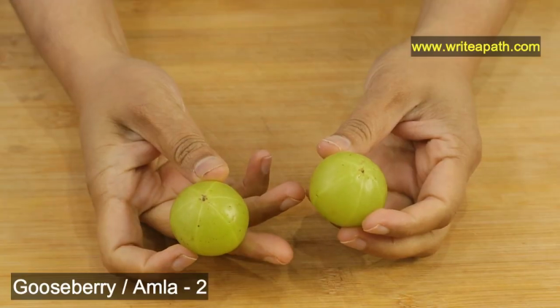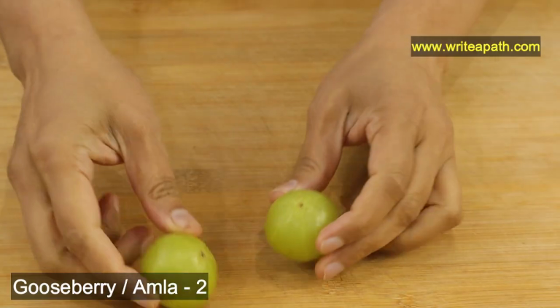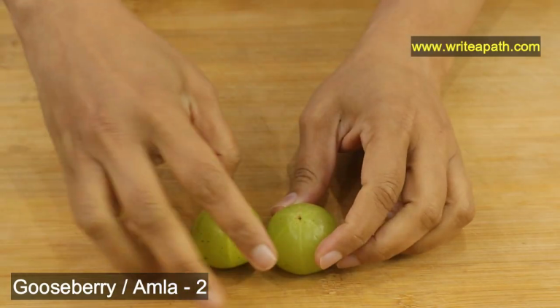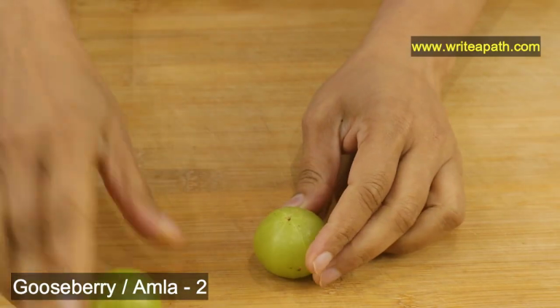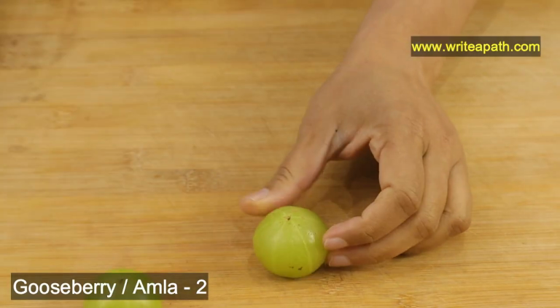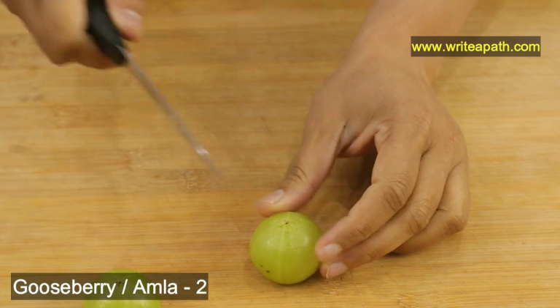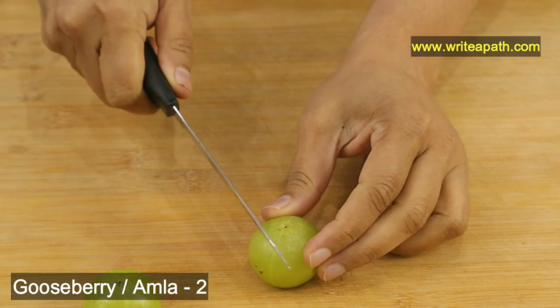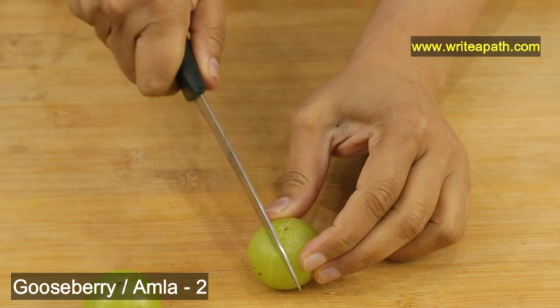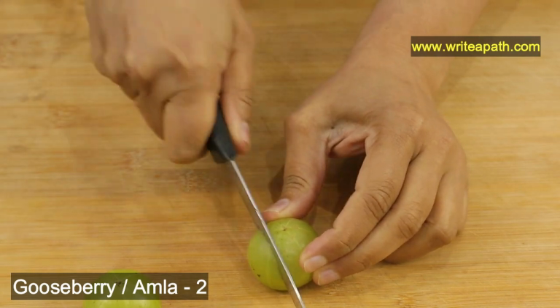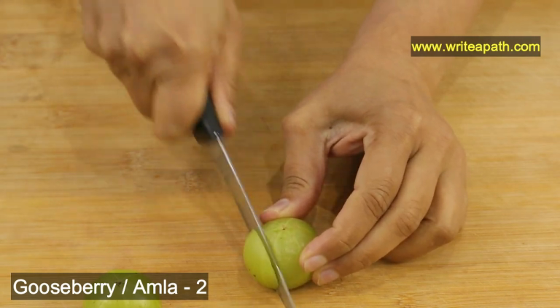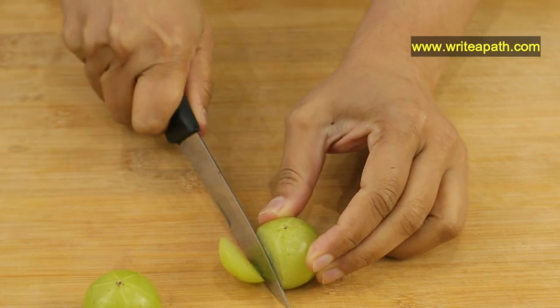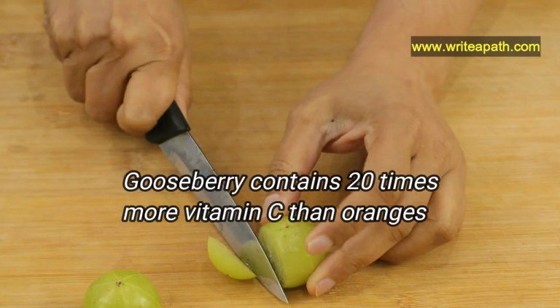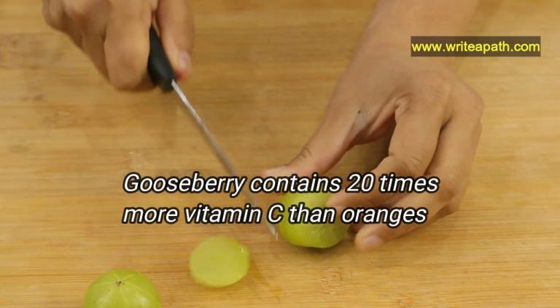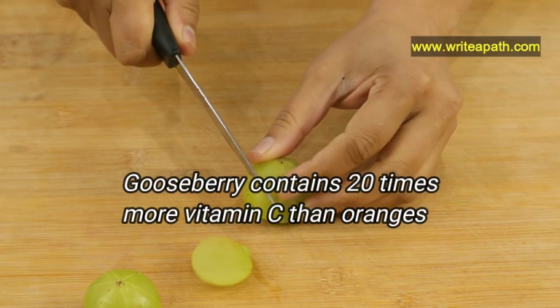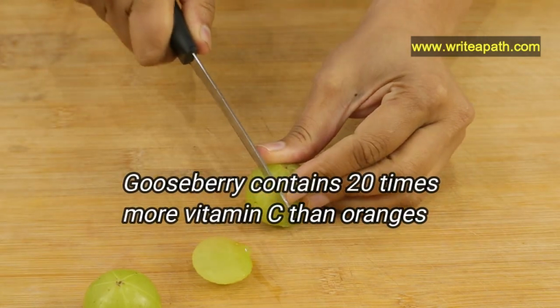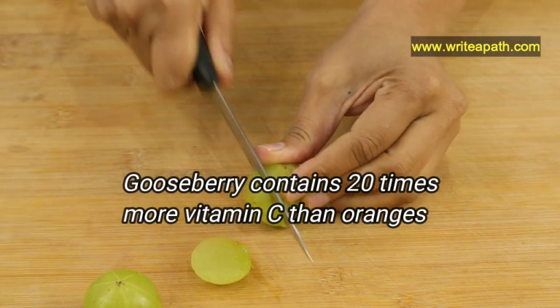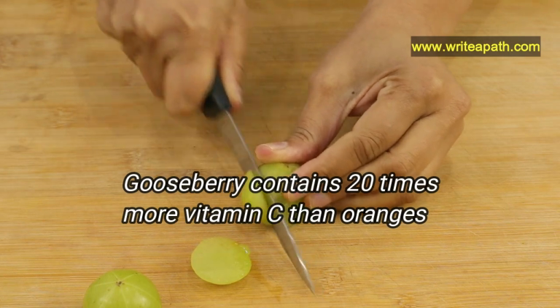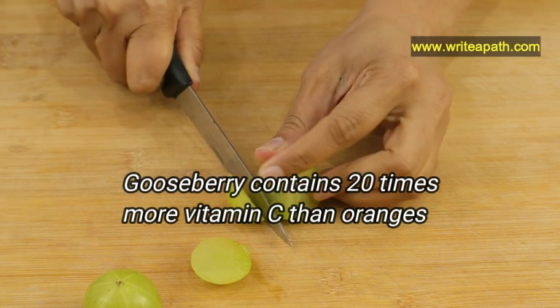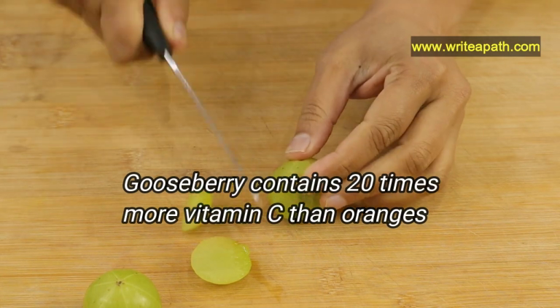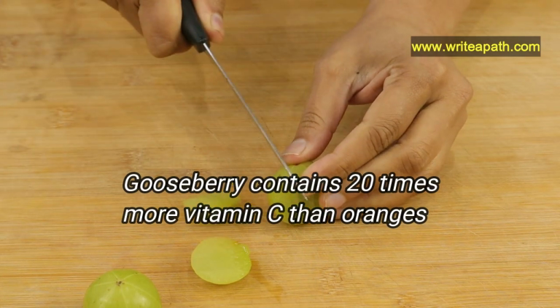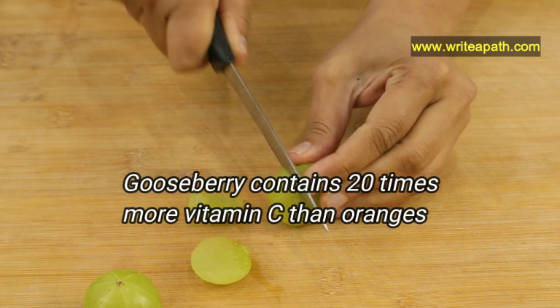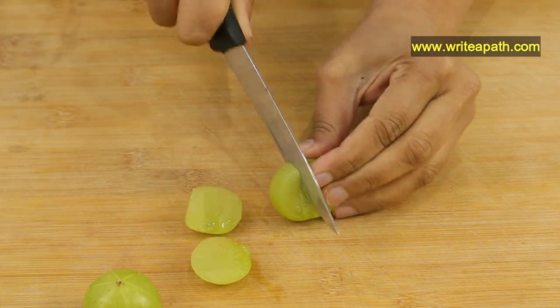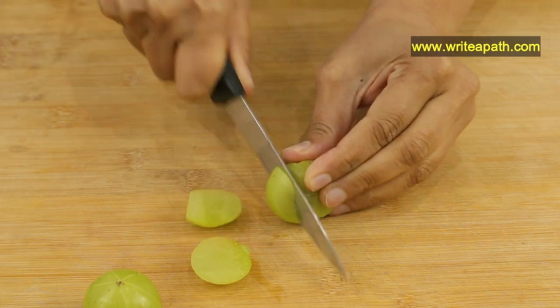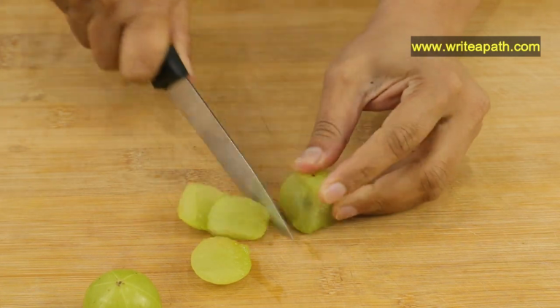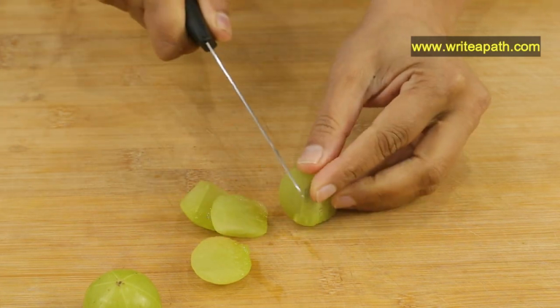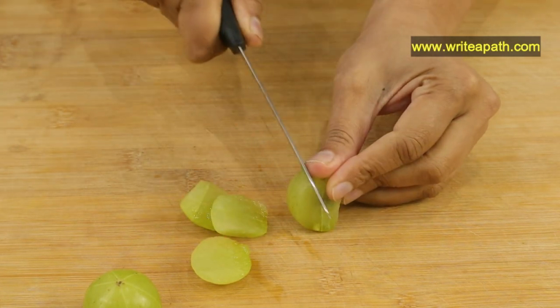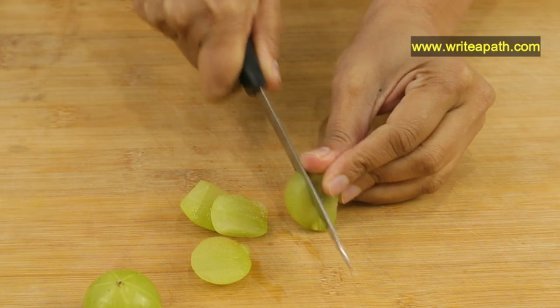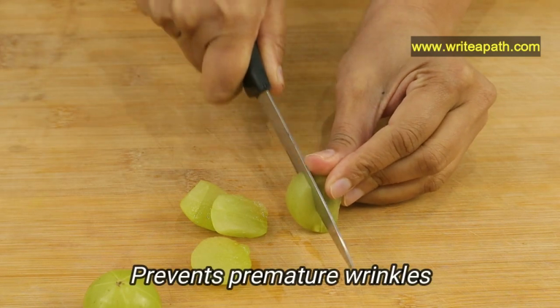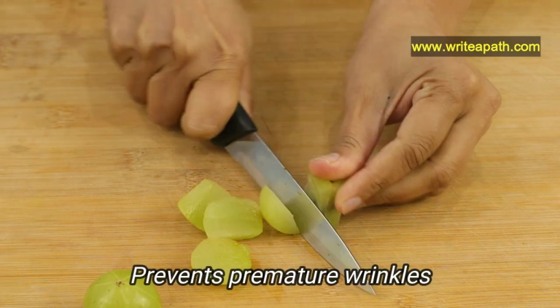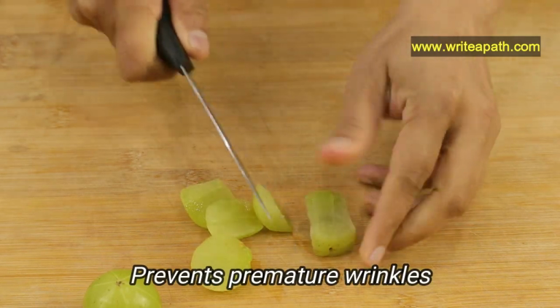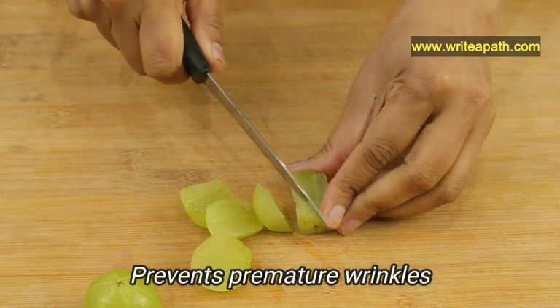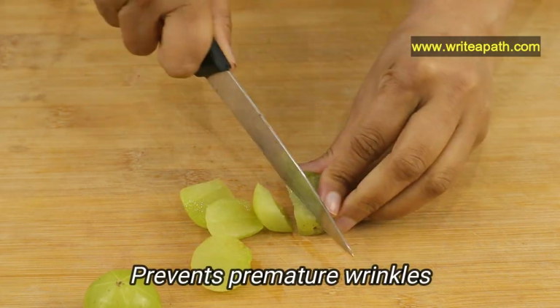For making this juice I am taking two gooseberries, or amla. Gooseberry contains 20 times more vitamin C than oranges. This vitamin C is very helpful for younger-looking skin and it prevents the onset of premature wrinkles.